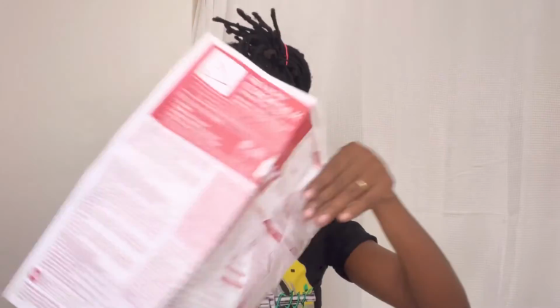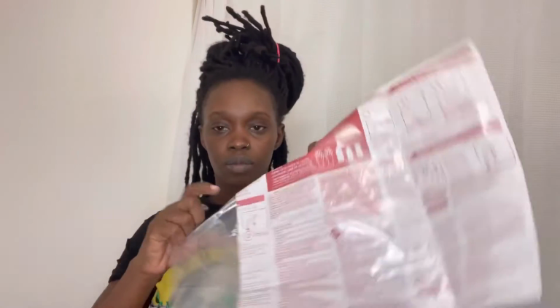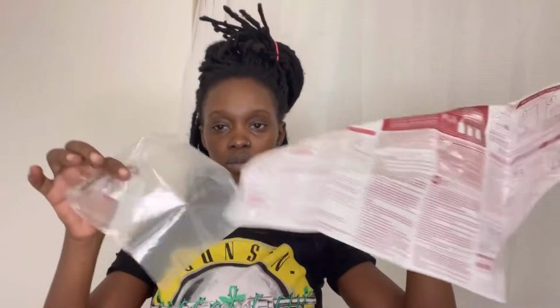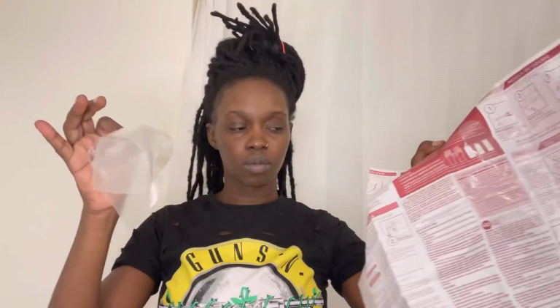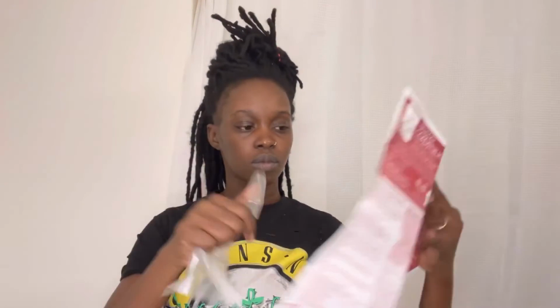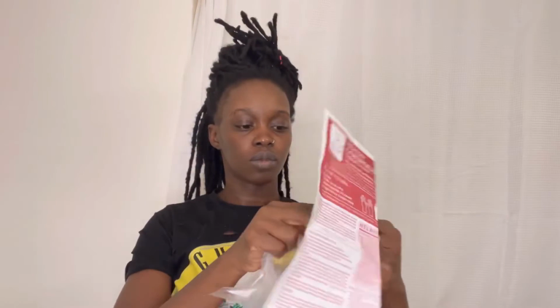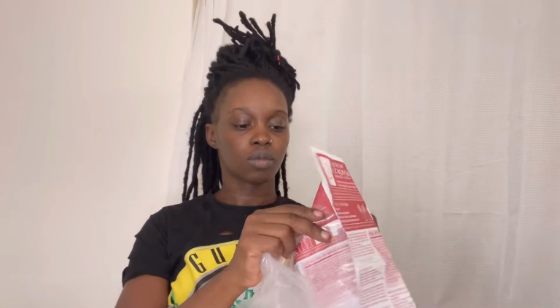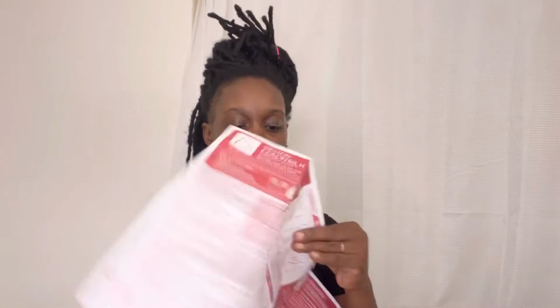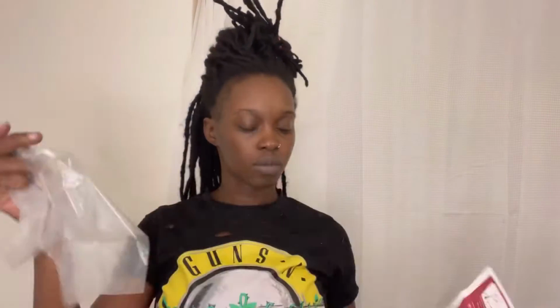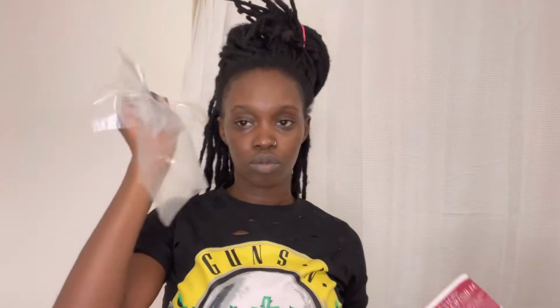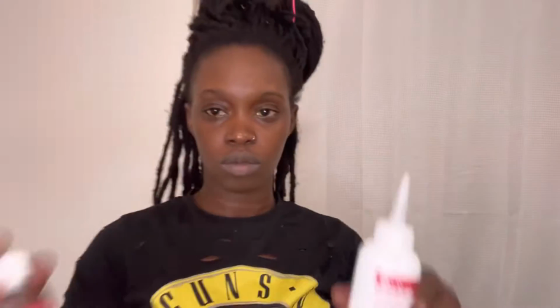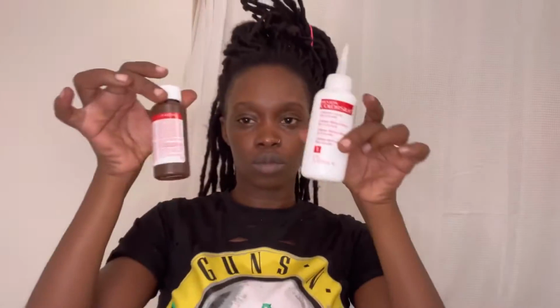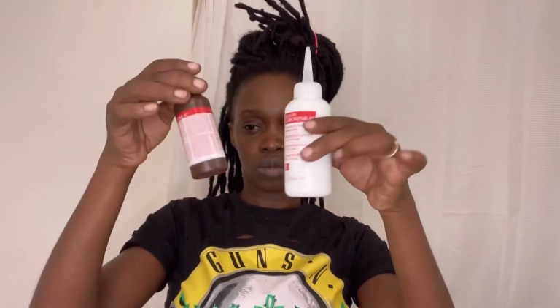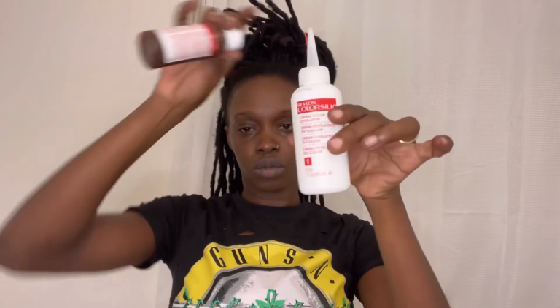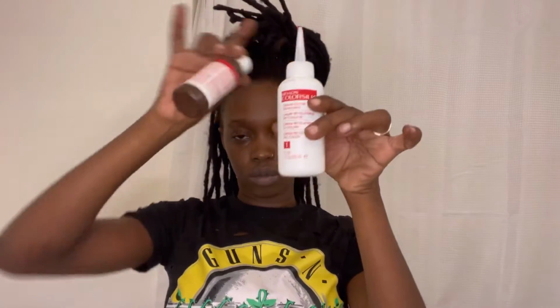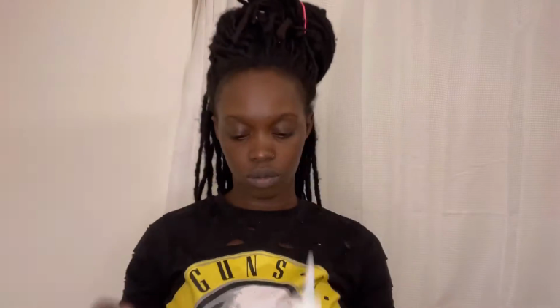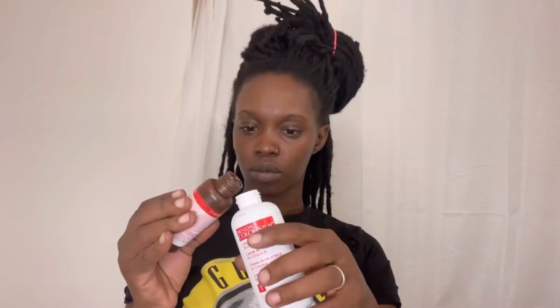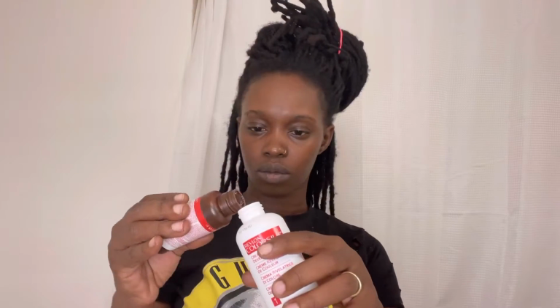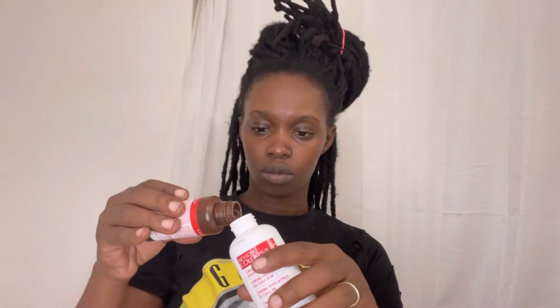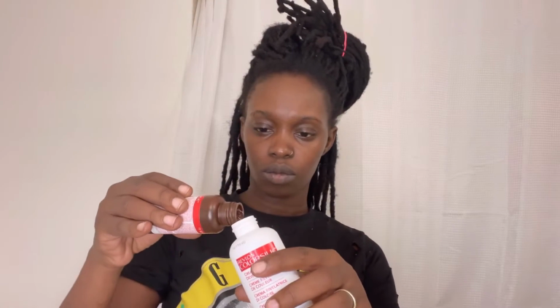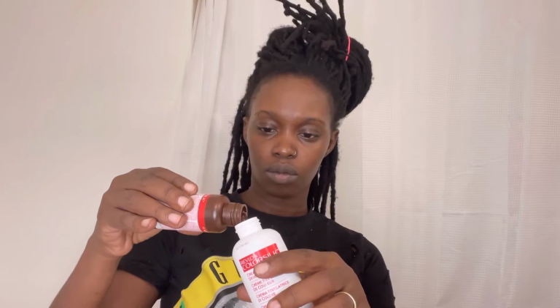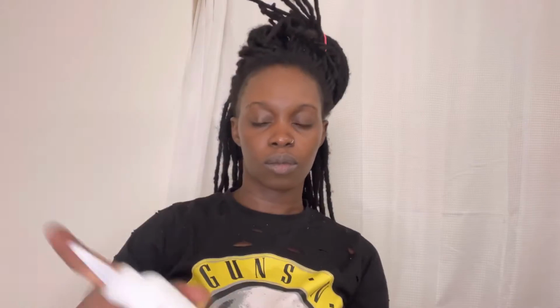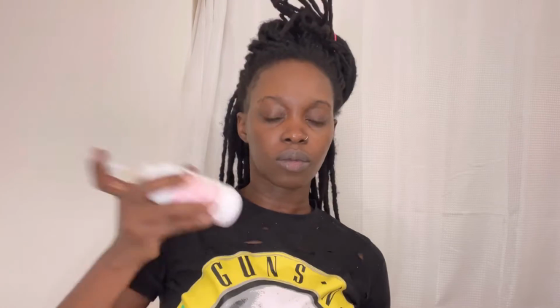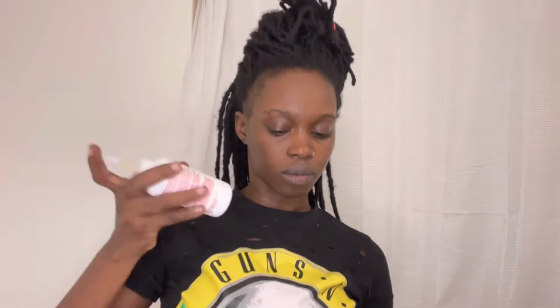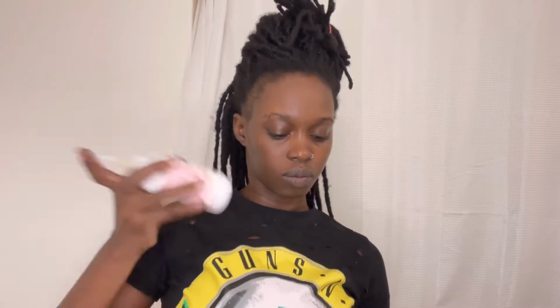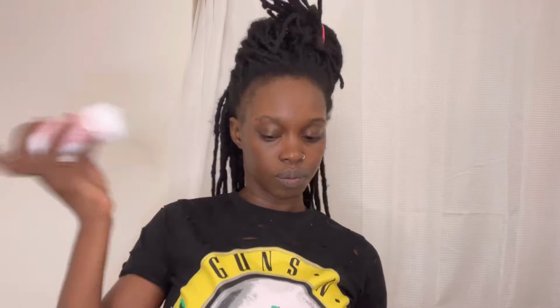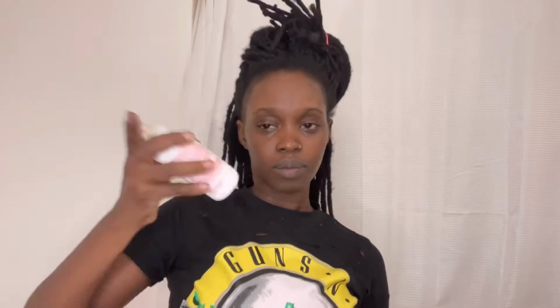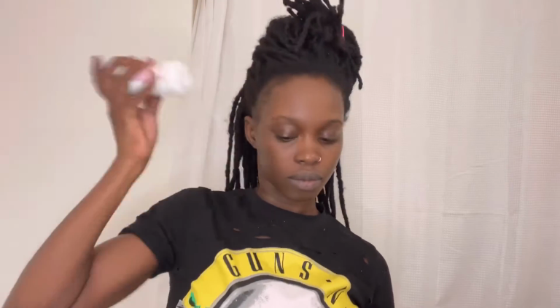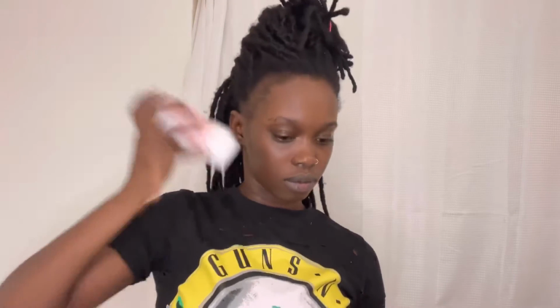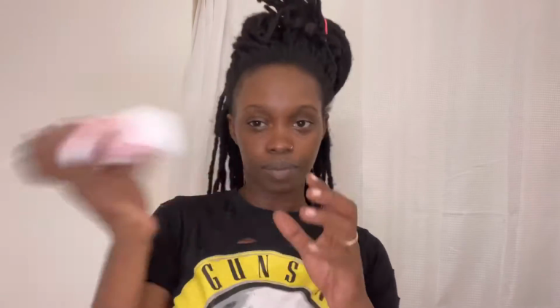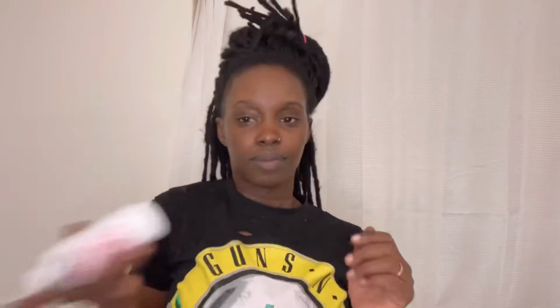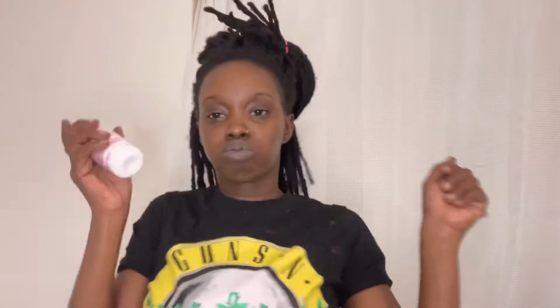I'll be using one box of the Revlon Color Silk hair color in black. I normally use jet black in the Cream of Nature line, so hopefully we get the same results.